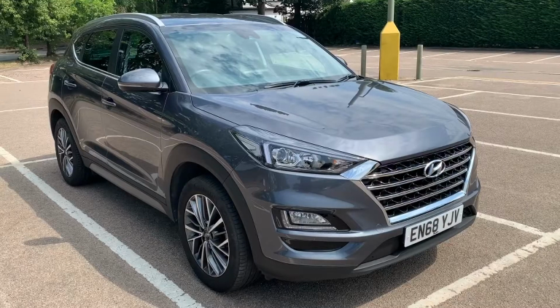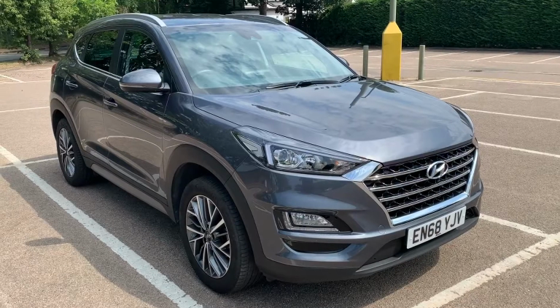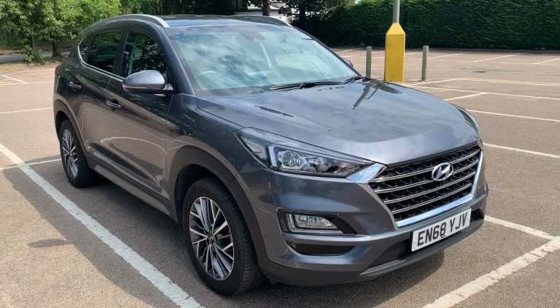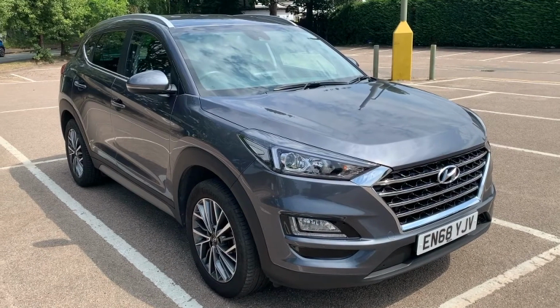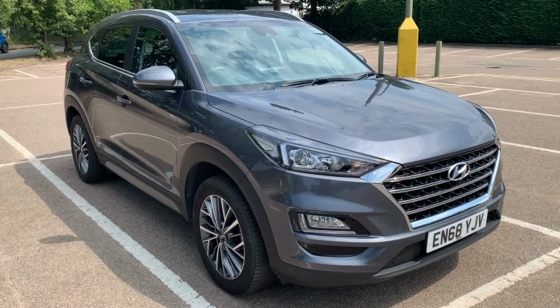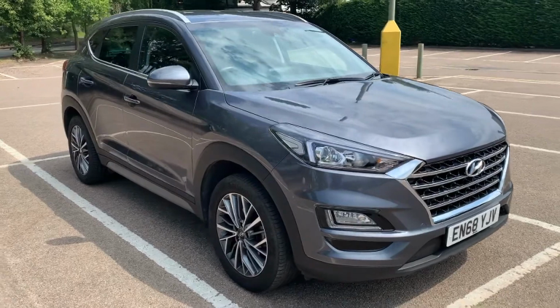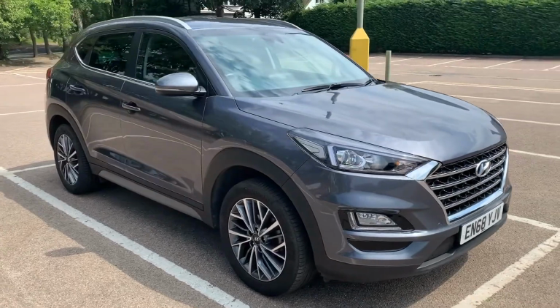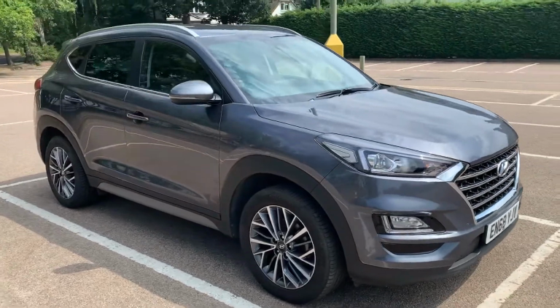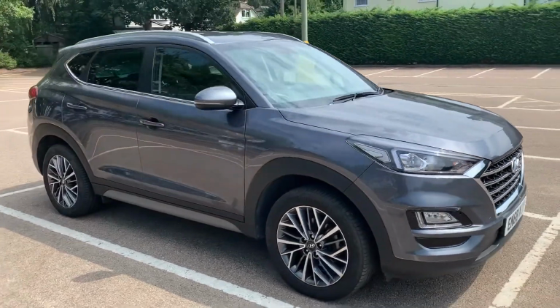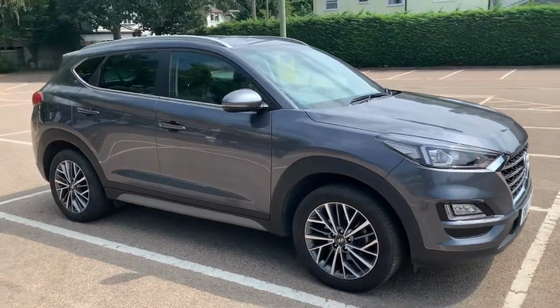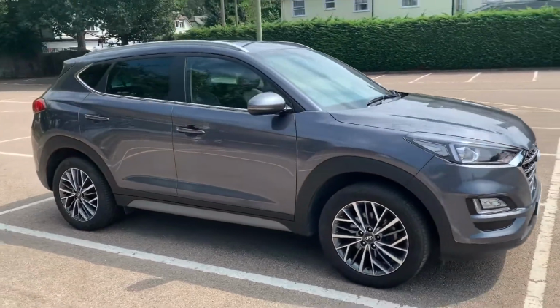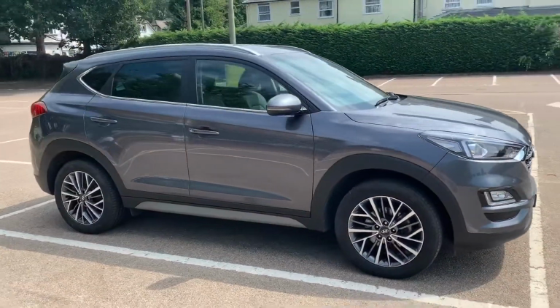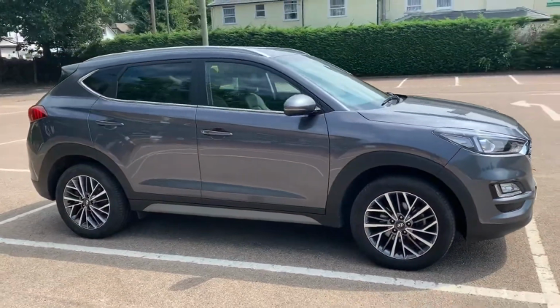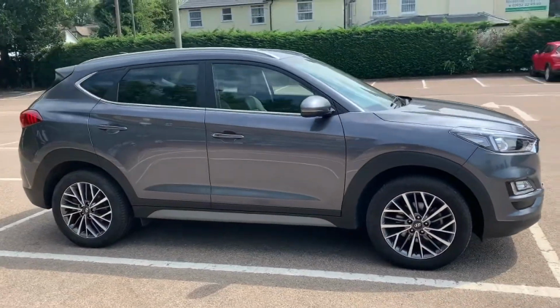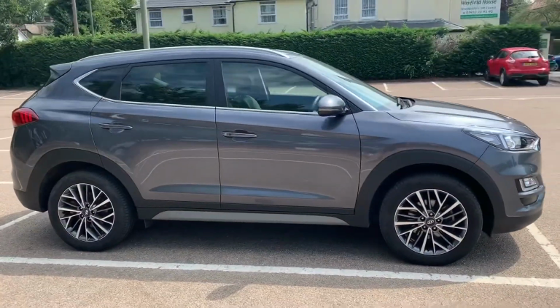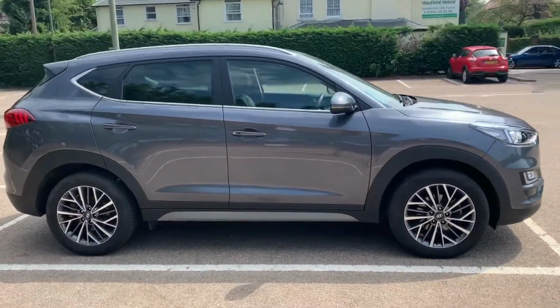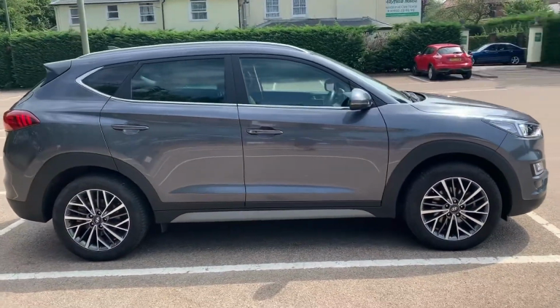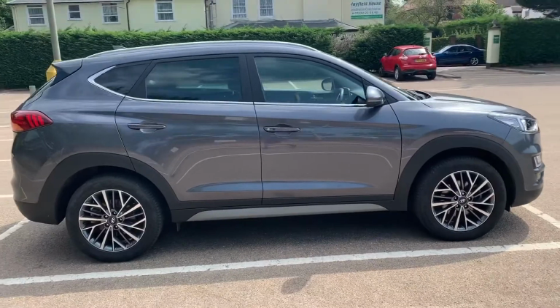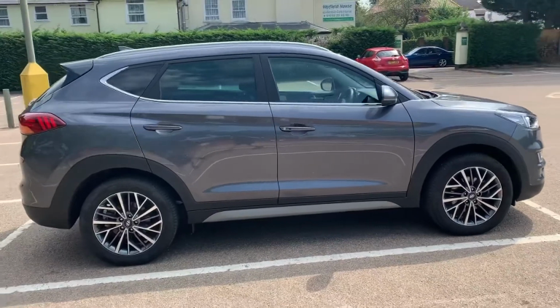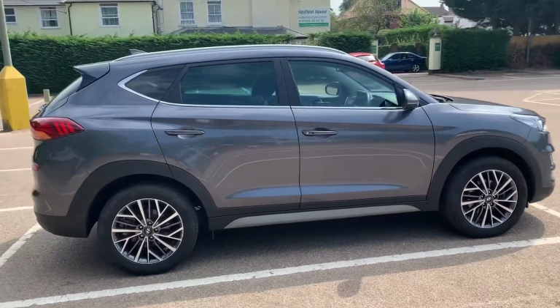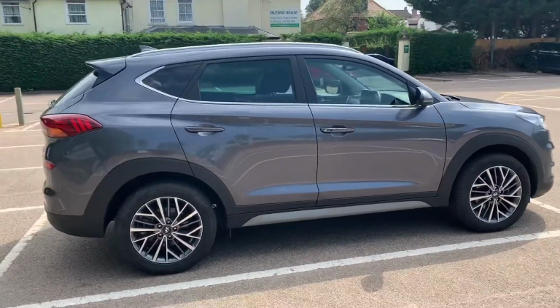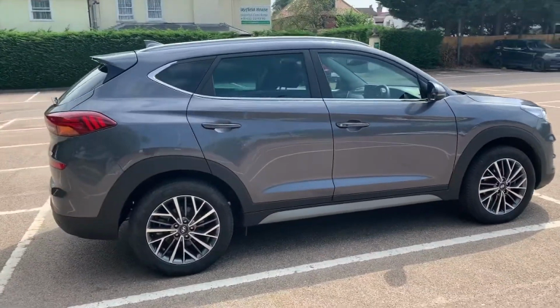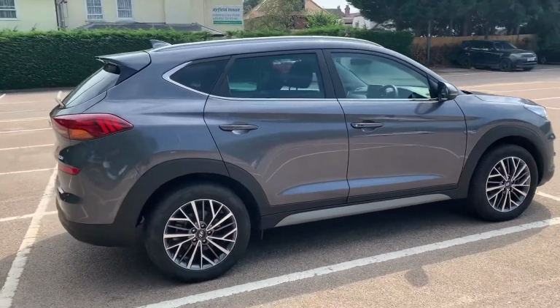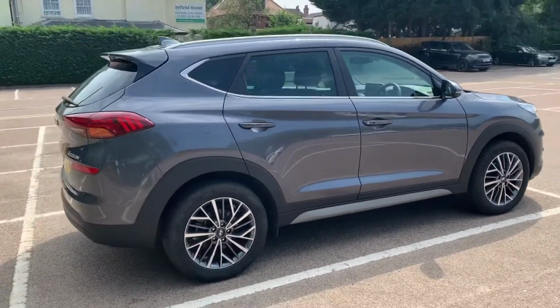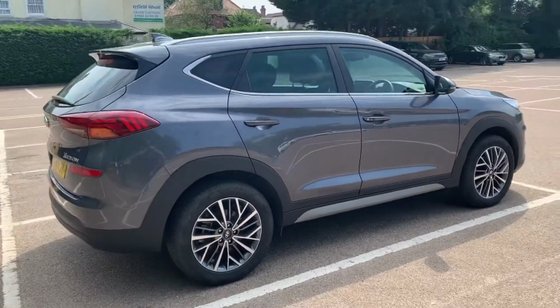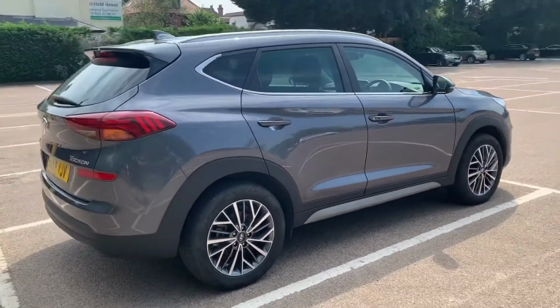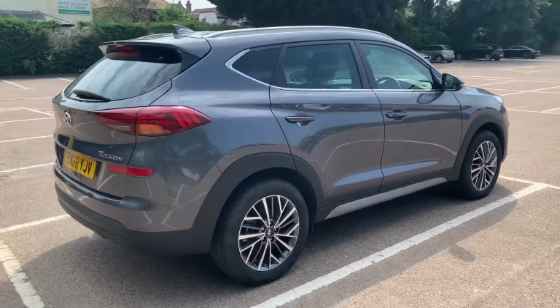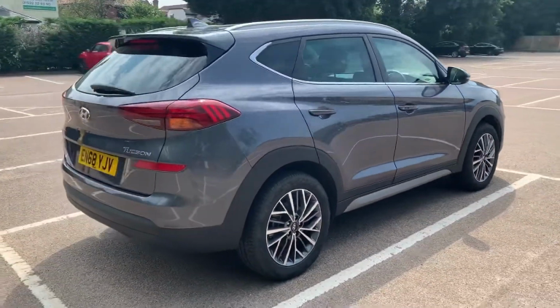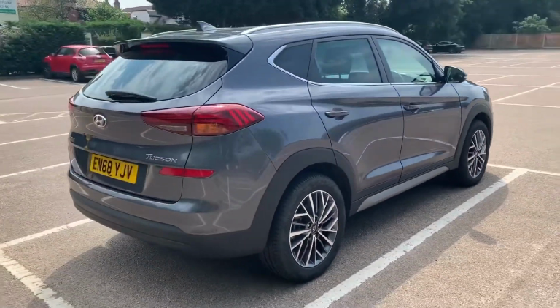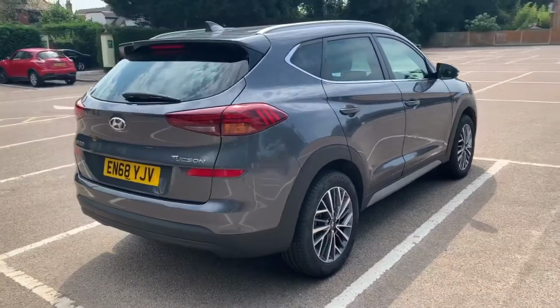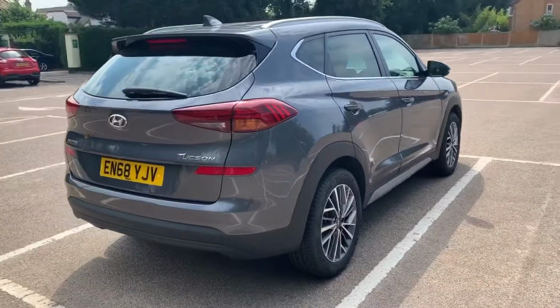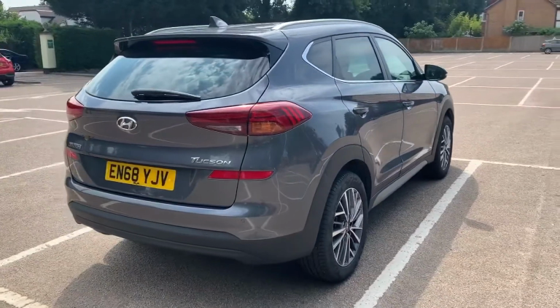Here we have the Hyundai Tucson on a 68 plate. I'm going to start off by showing you around the outside of the car and then we'll hop in and run through some controls on the inside. From the outside you can see it's a five-door car with alloy wheels.